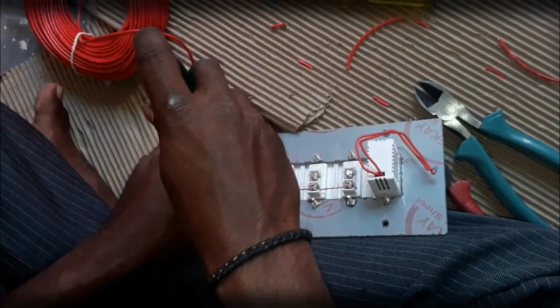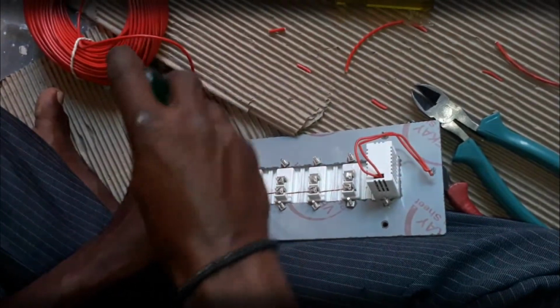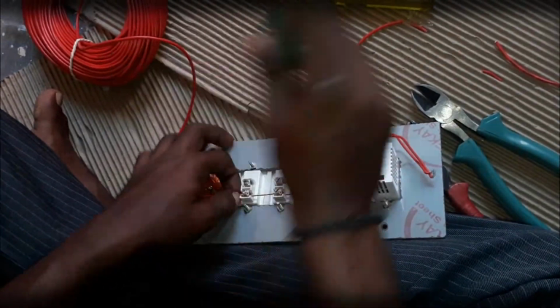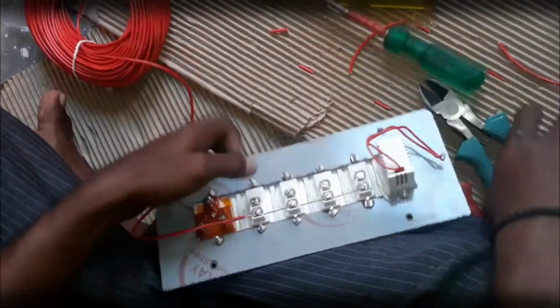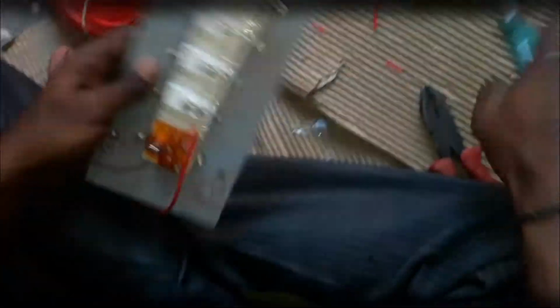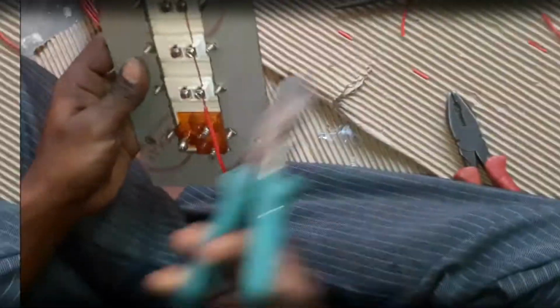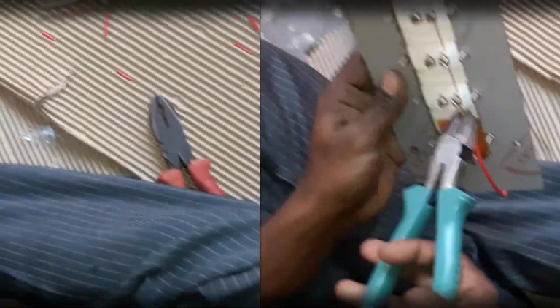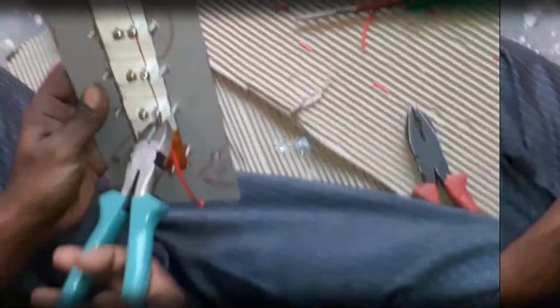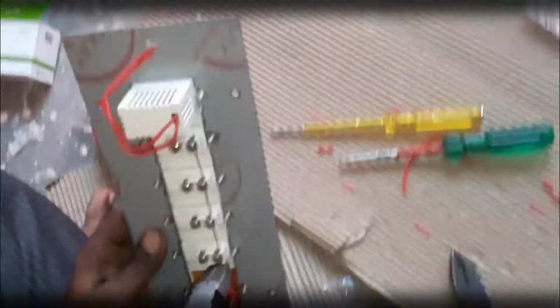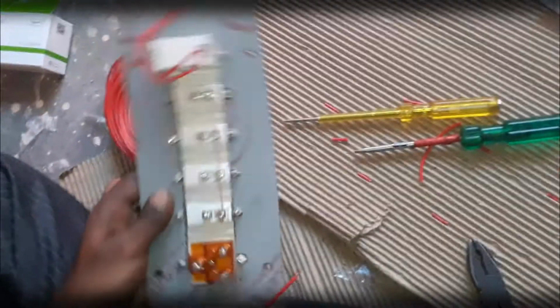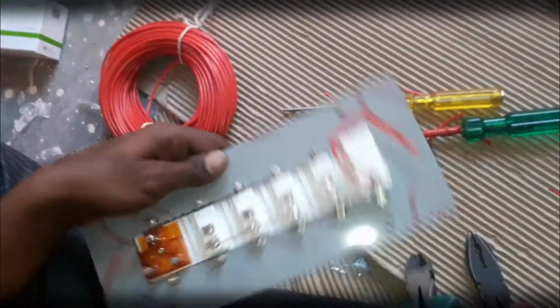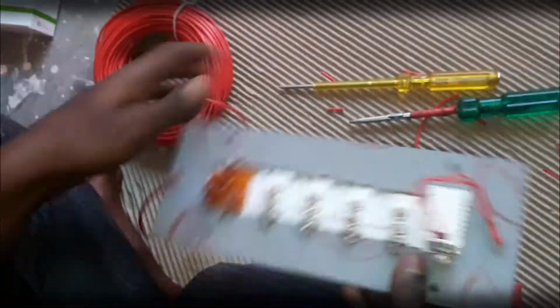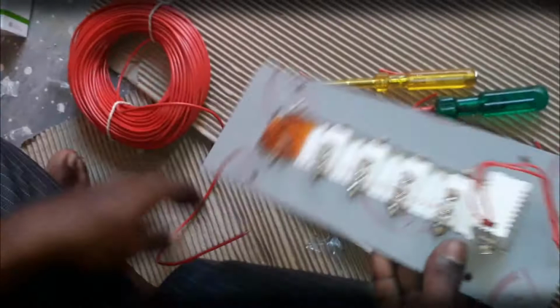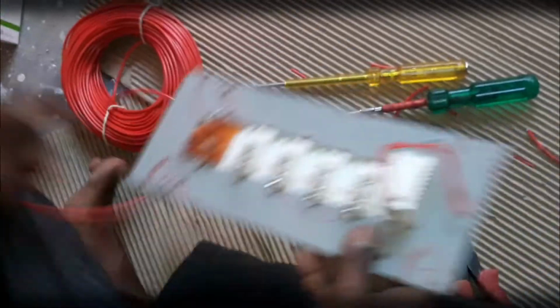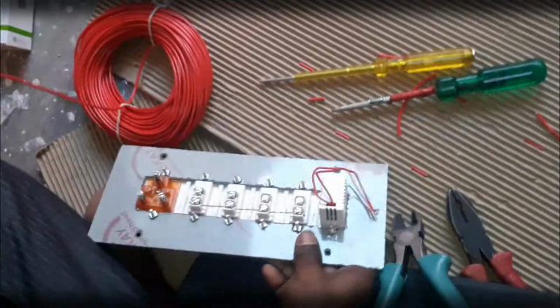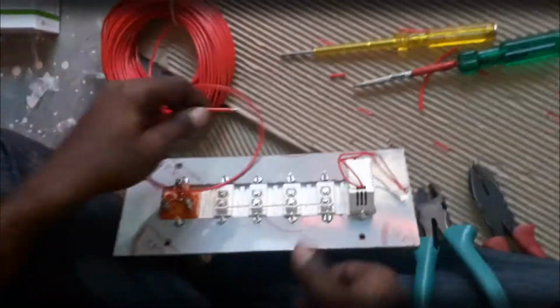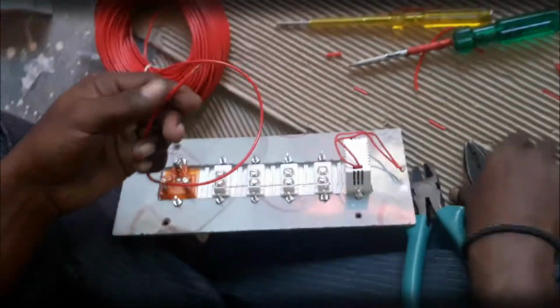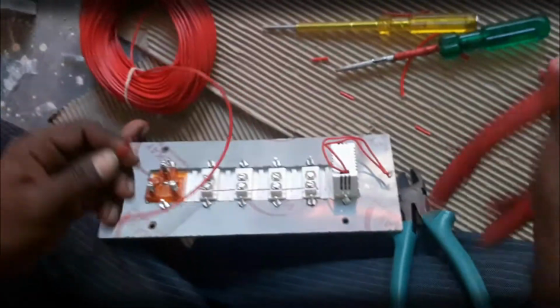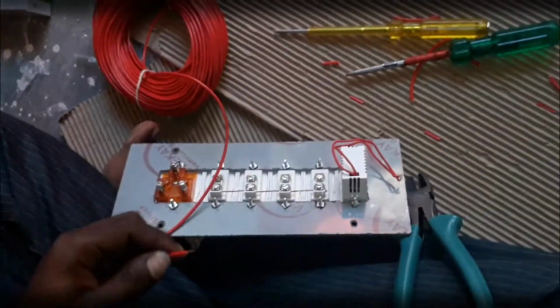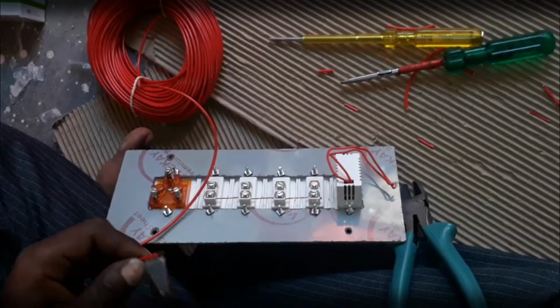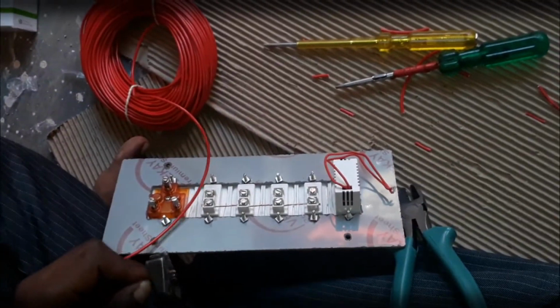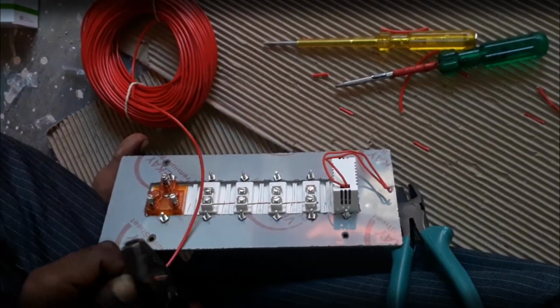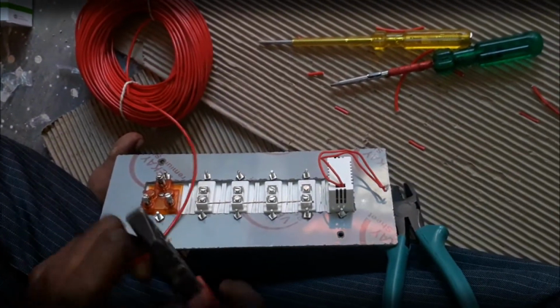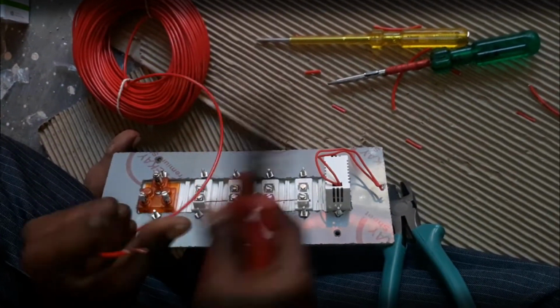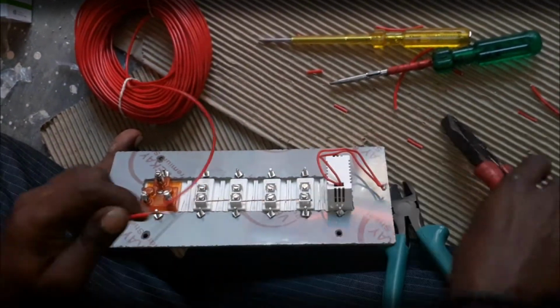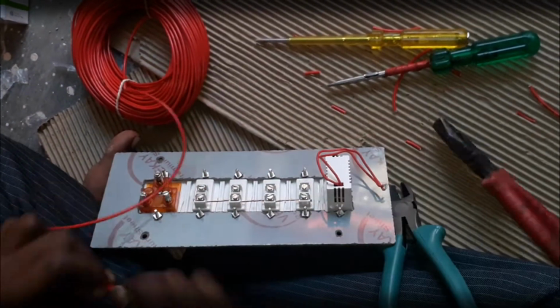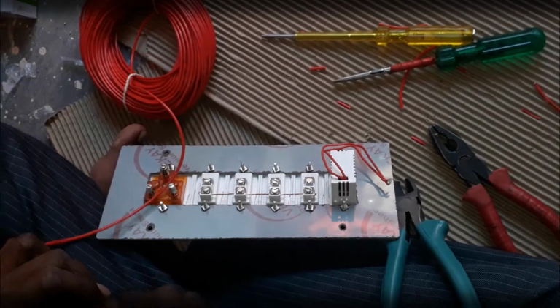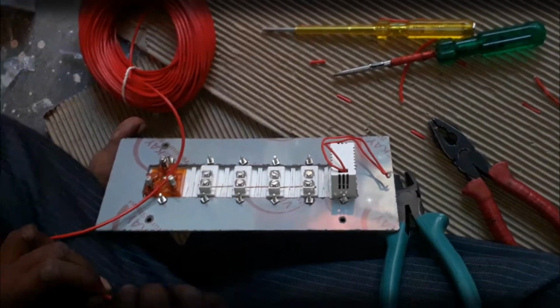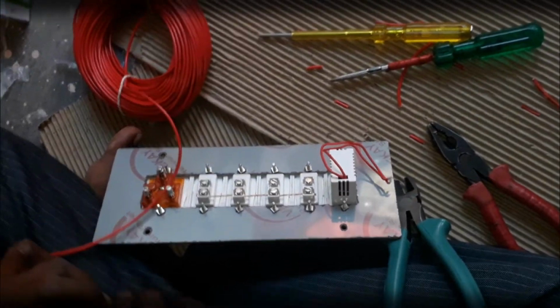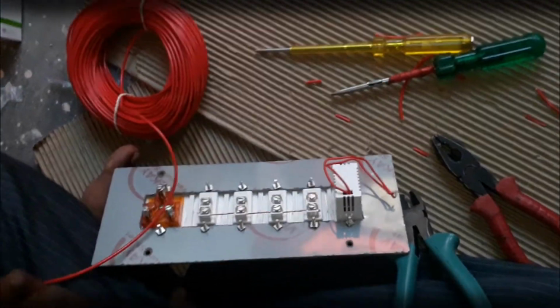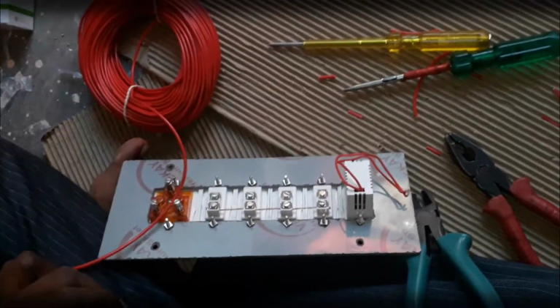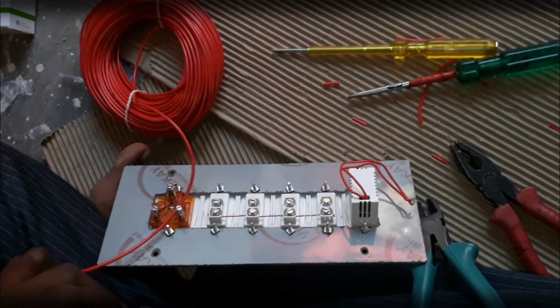Tighten up the screws after inserting the phase-in wire into the switches. After that, cut the remaining portion of the copper wire. As you can see, the phase-in connections are done. Now it is time for giving a connection to the socket.